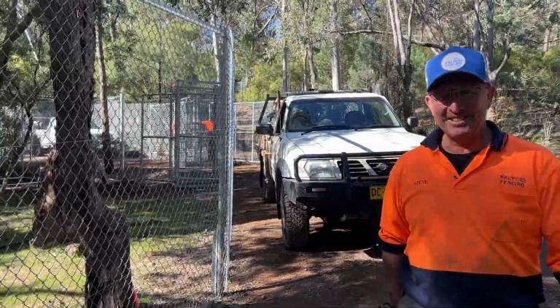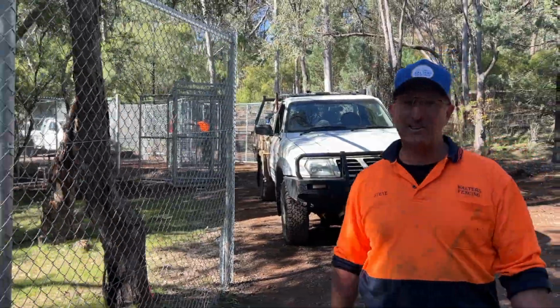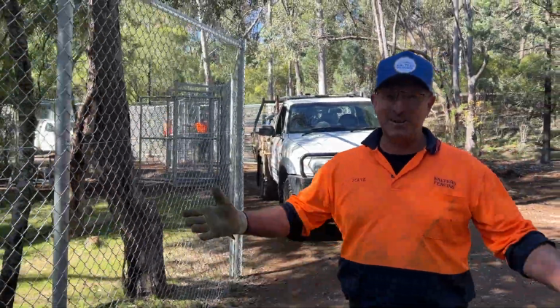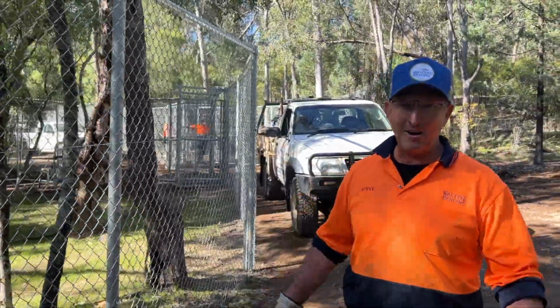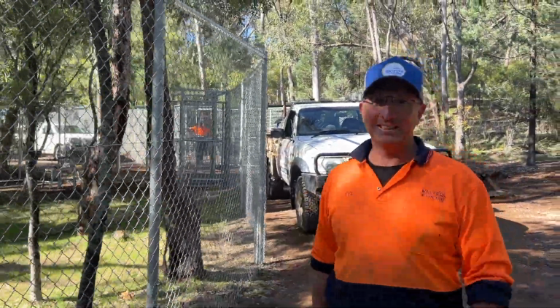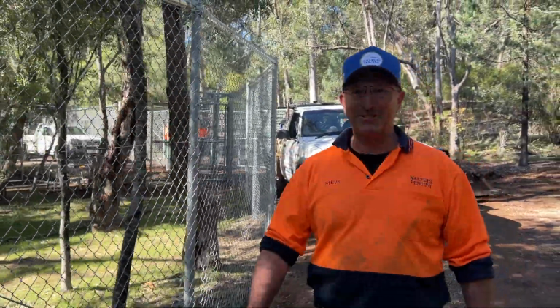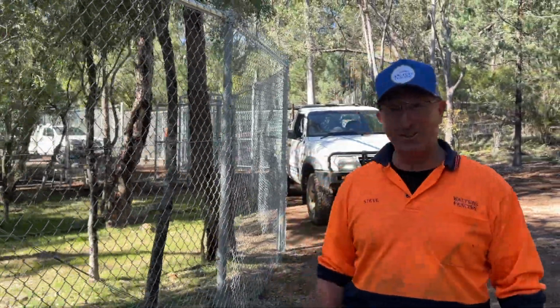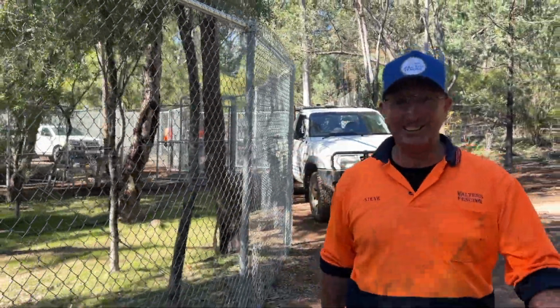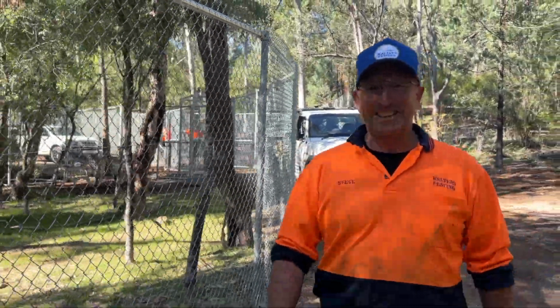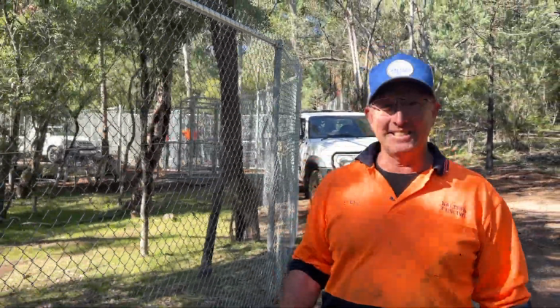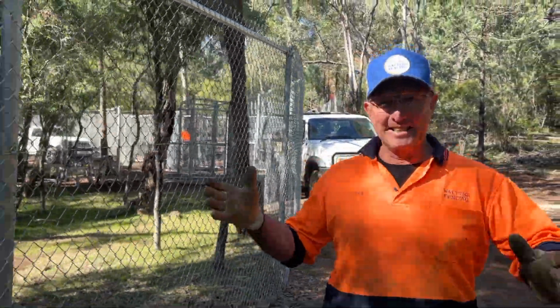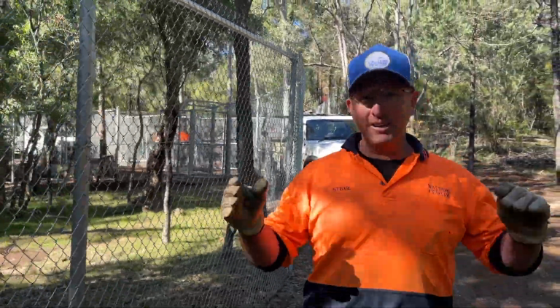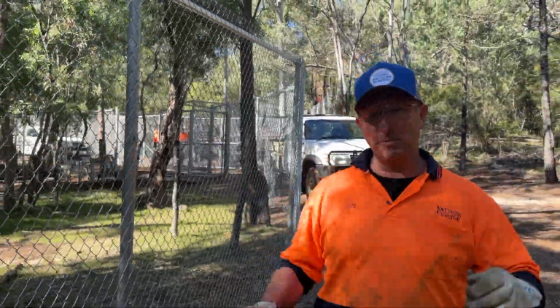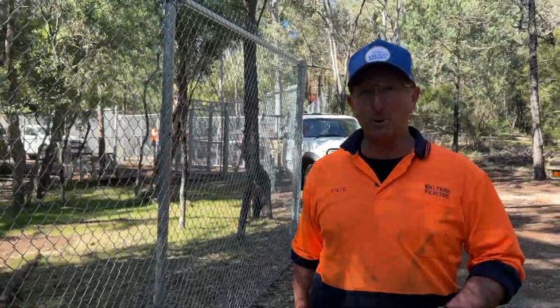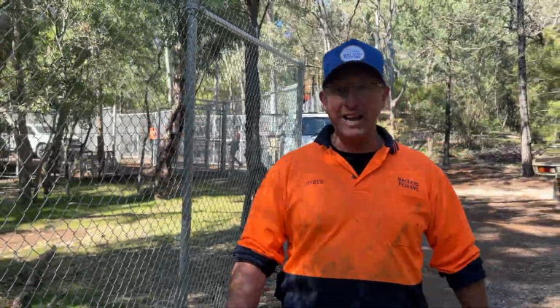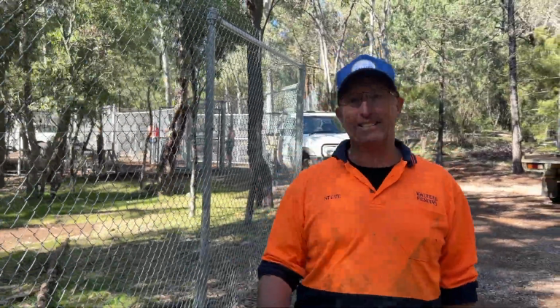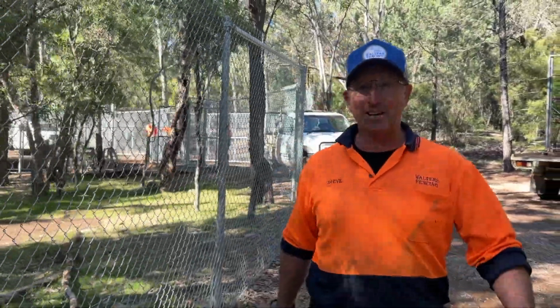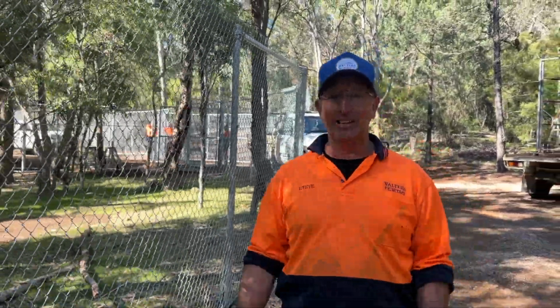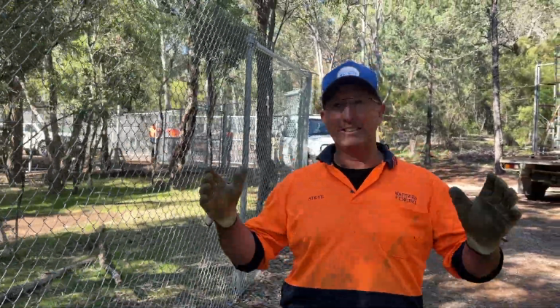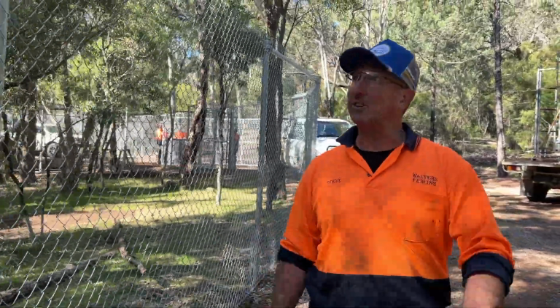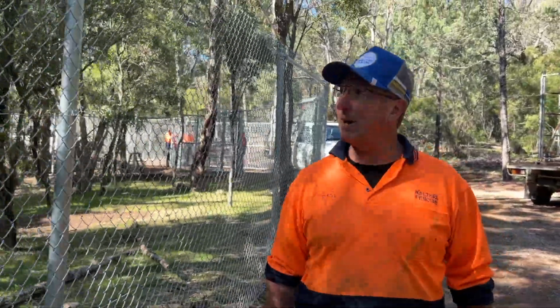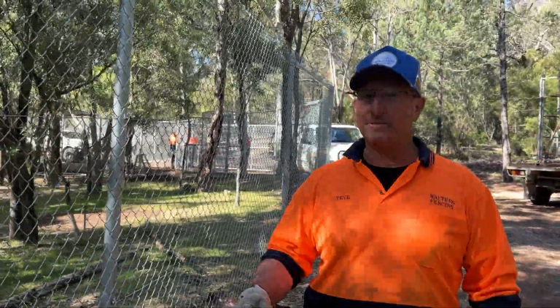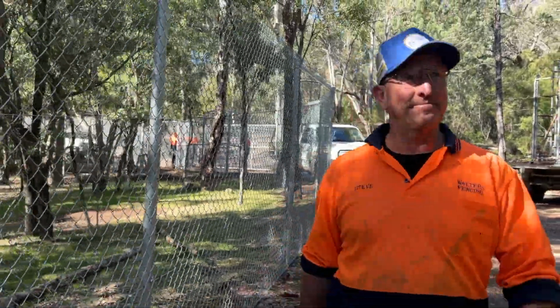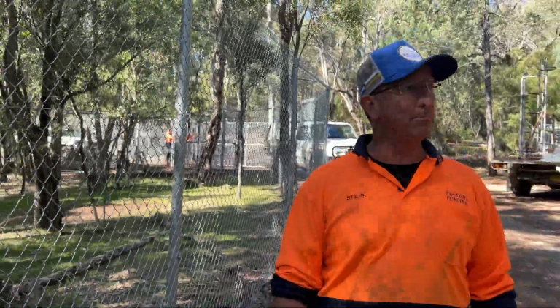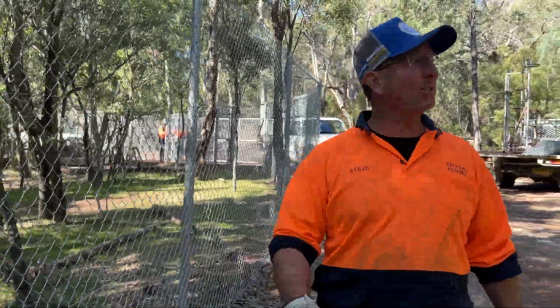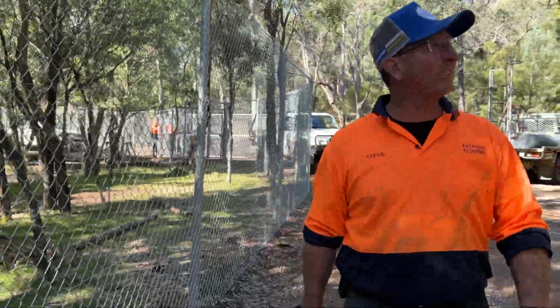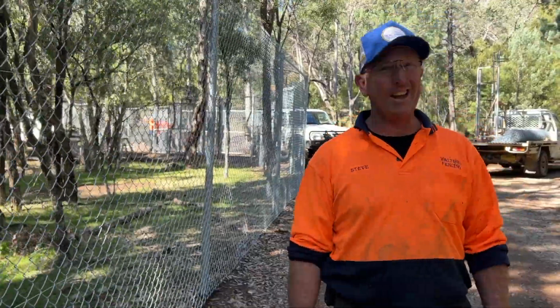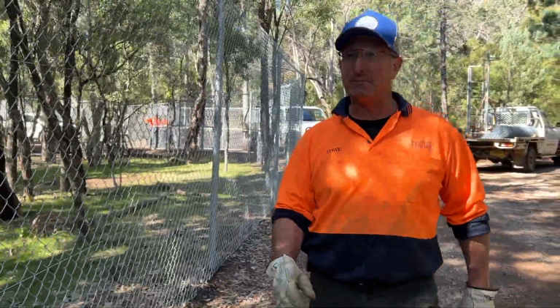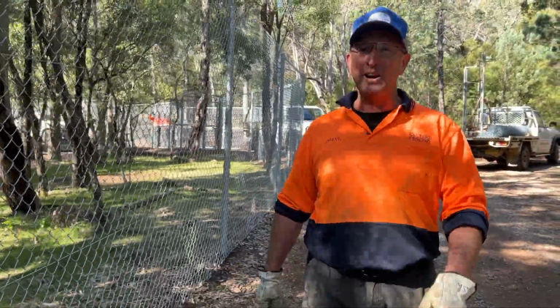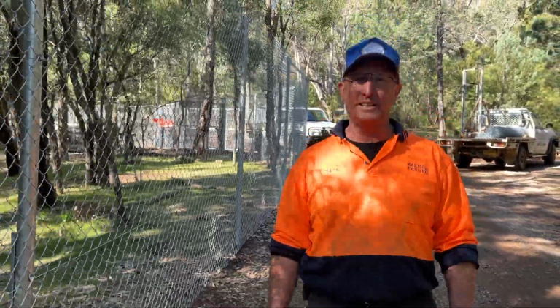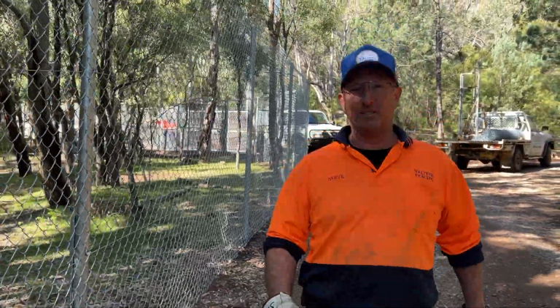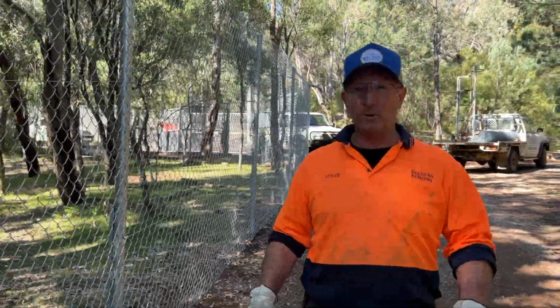As you can see behind me, as we walk down, this is in the middle of some bushland — some really nice remnant box and pine sort of bush.